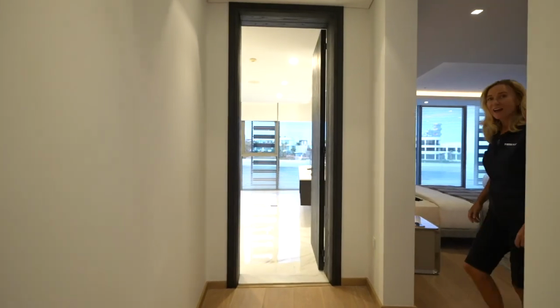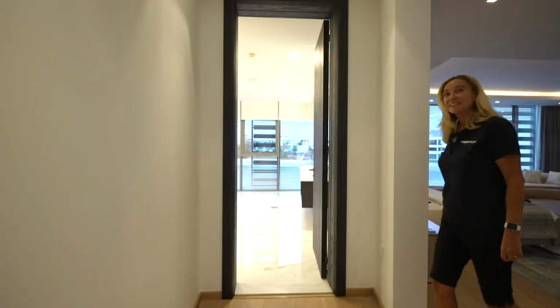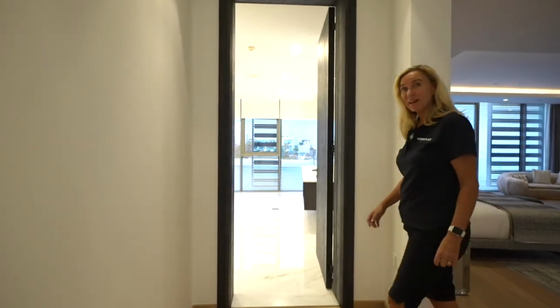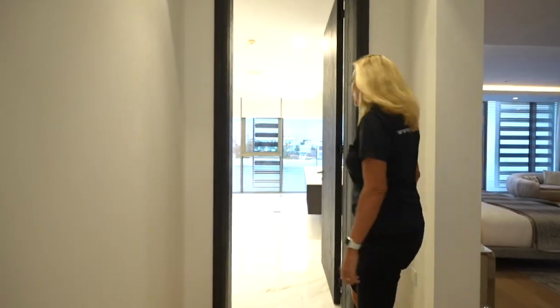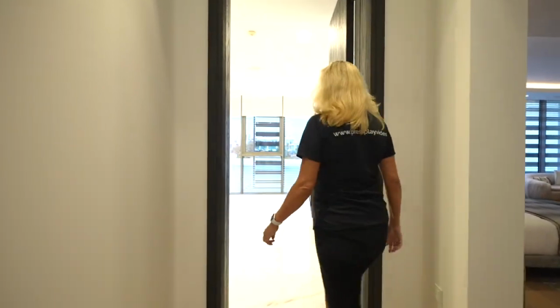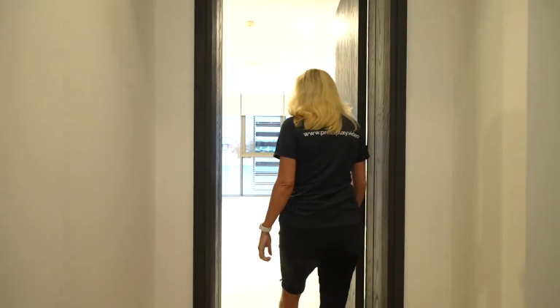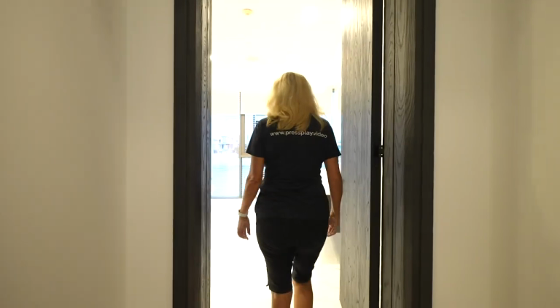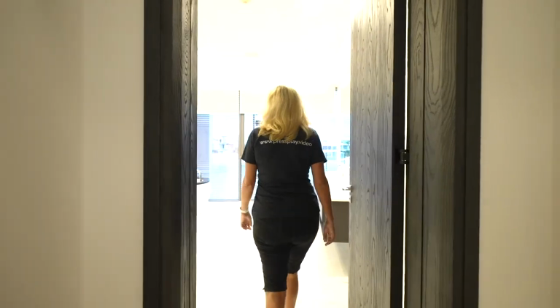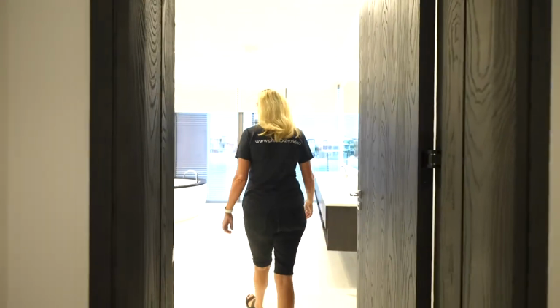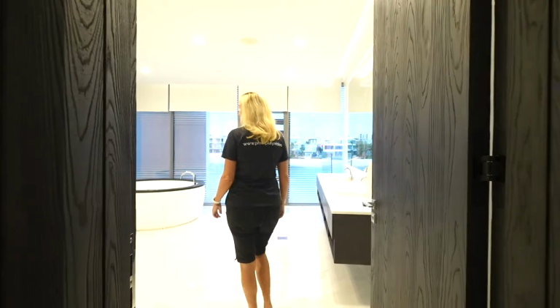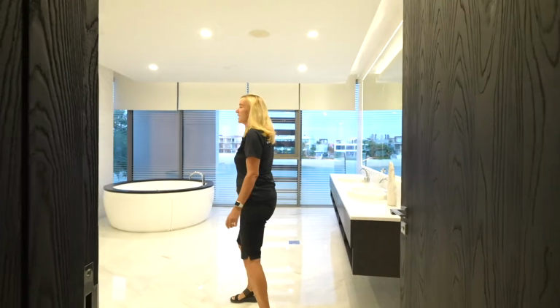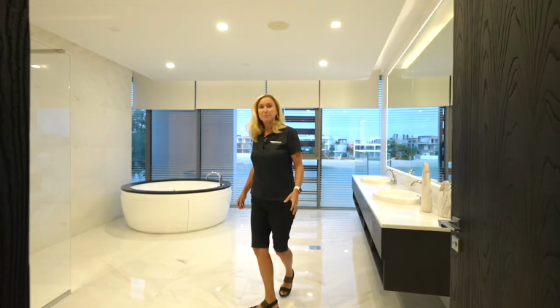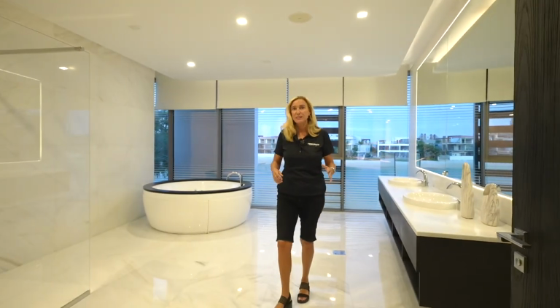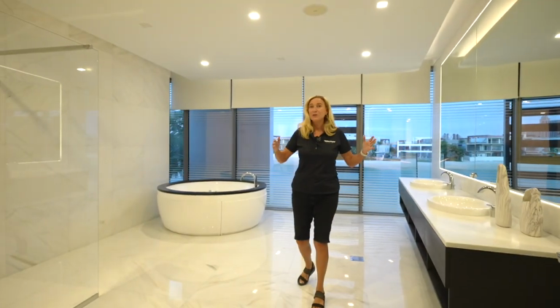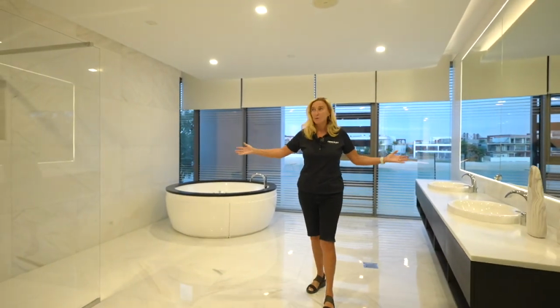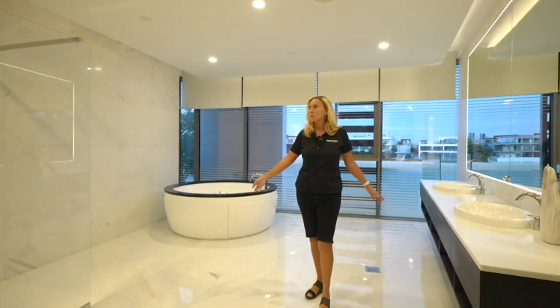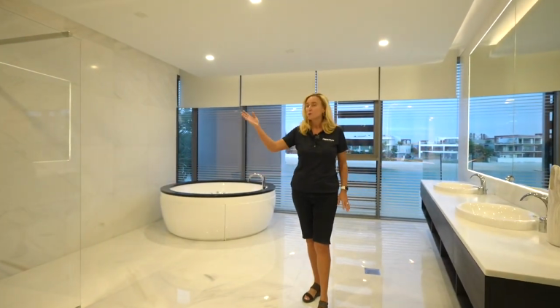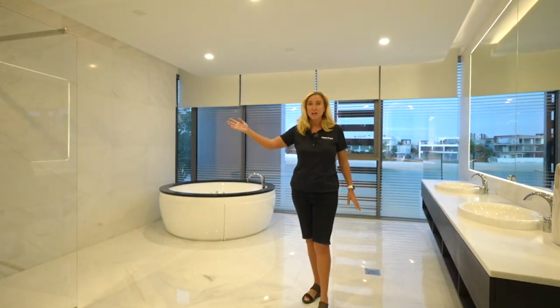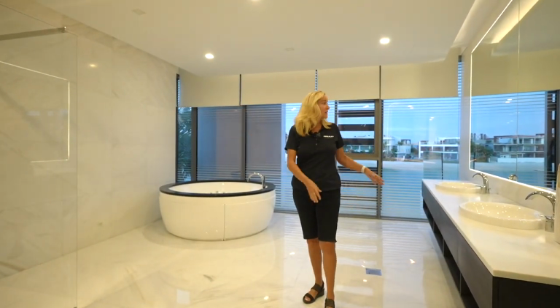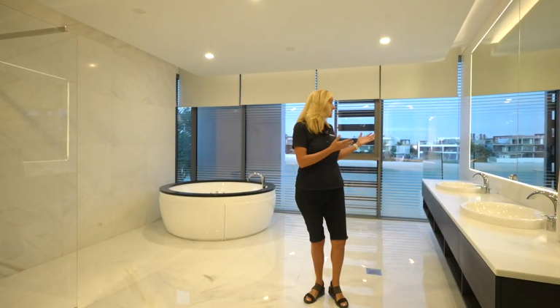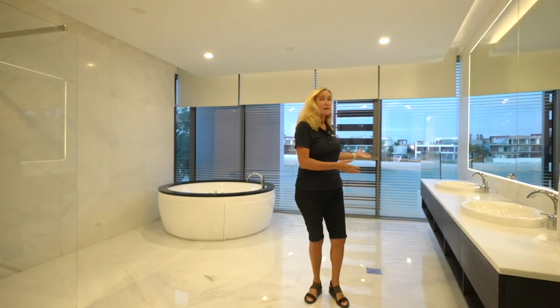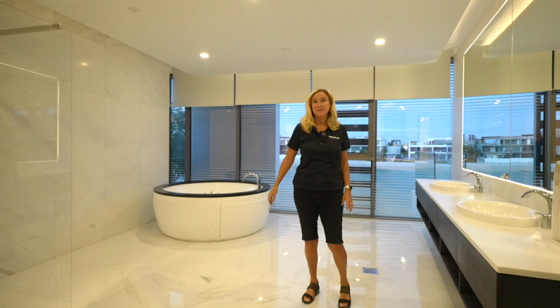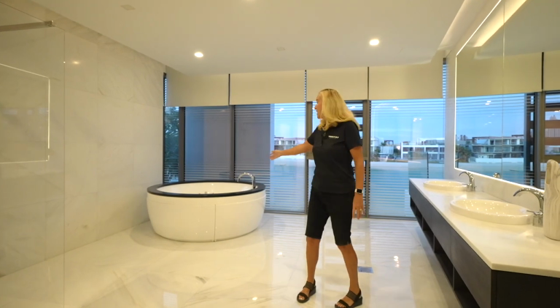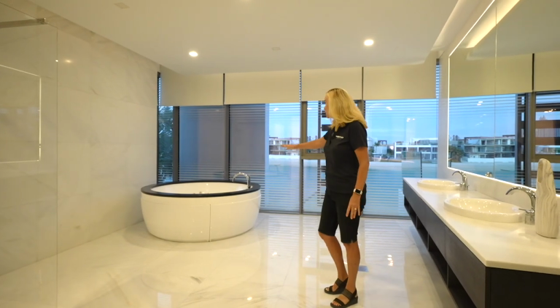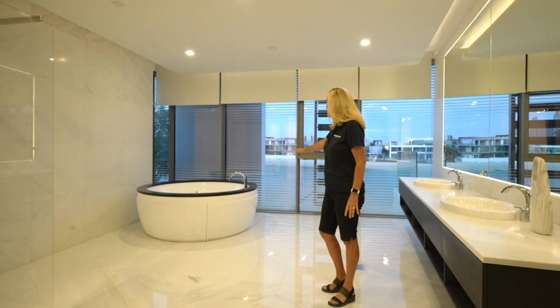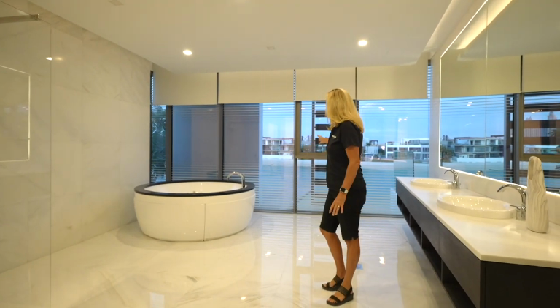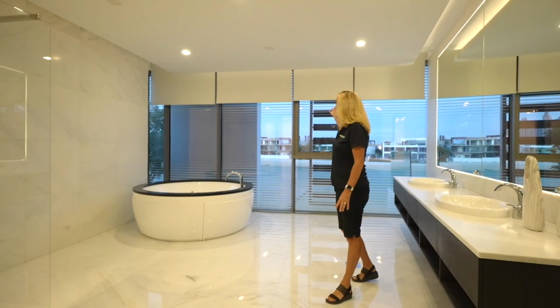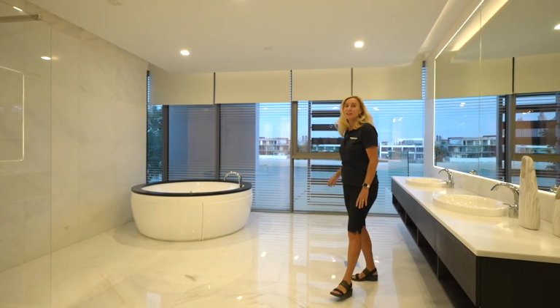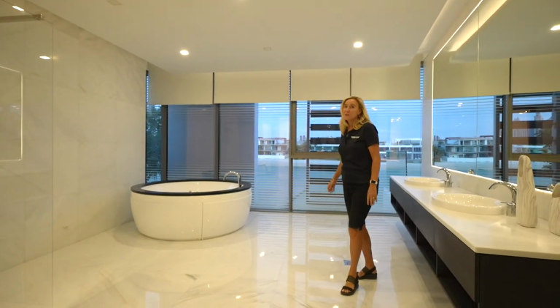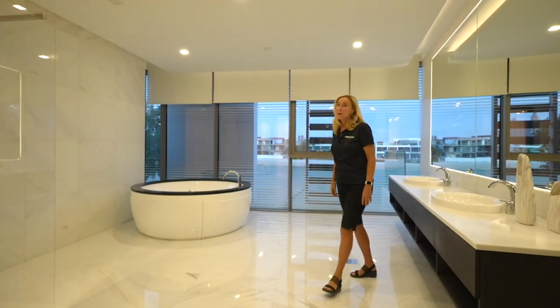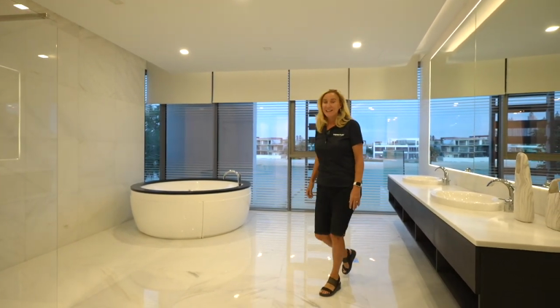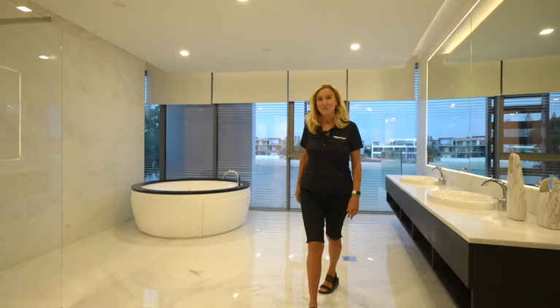Come and have a look at this amazing primary bathroom. Absolutely enormous, with a beautiful rain shower, double basins, a jacuzzi tub, and again looking out at those amazing Atlantis views.